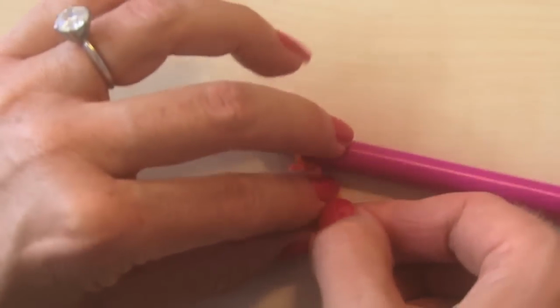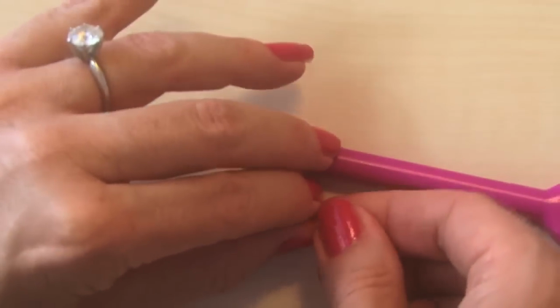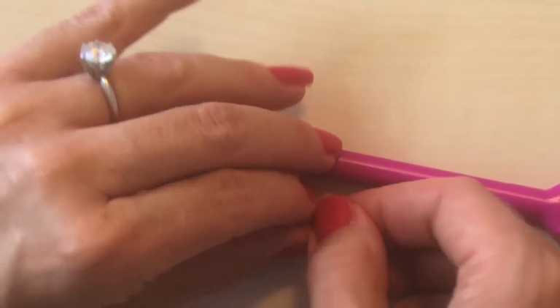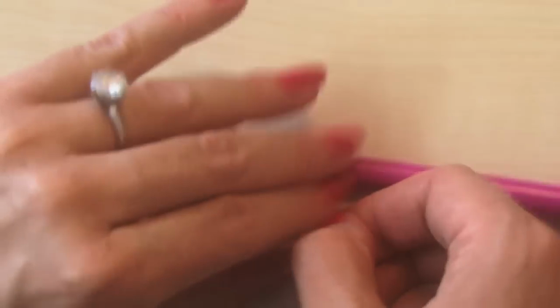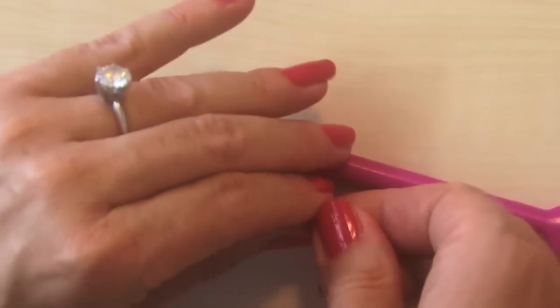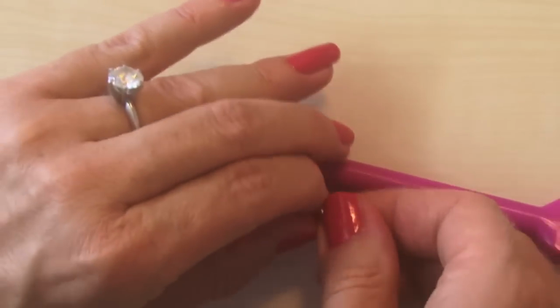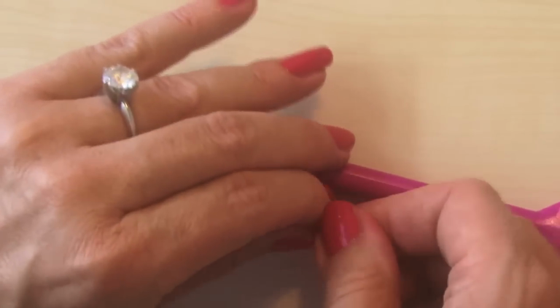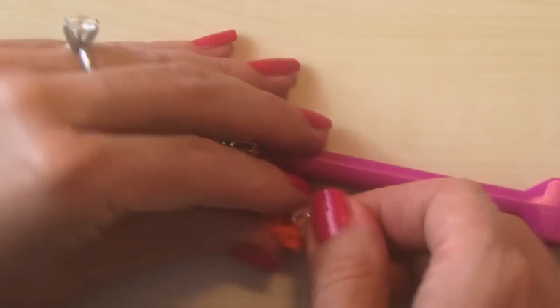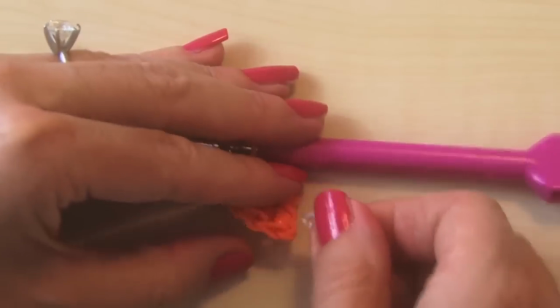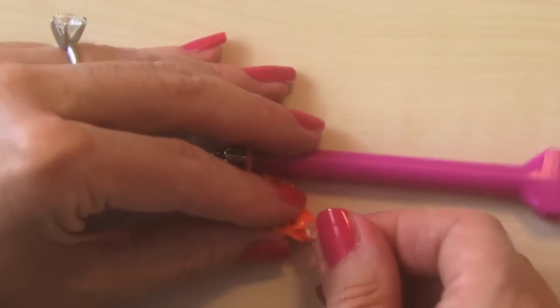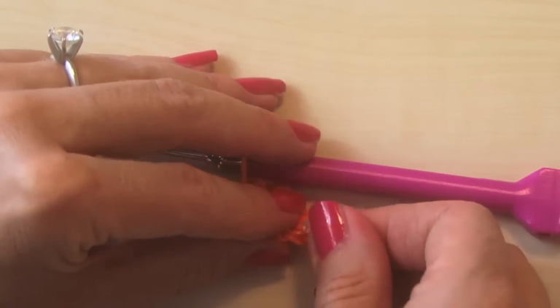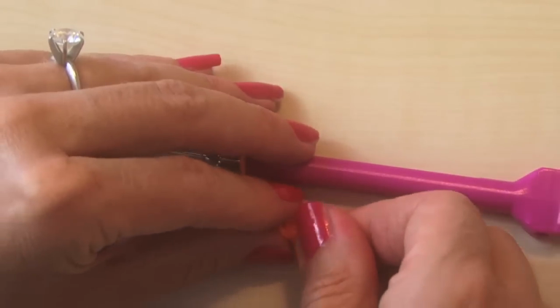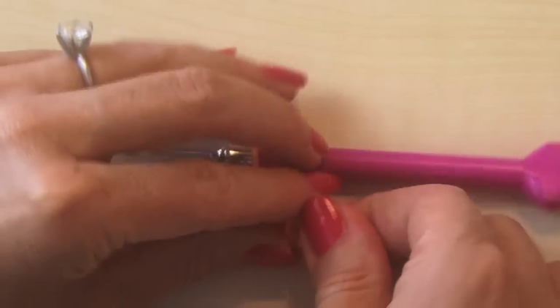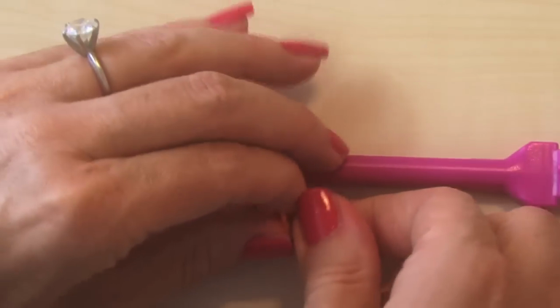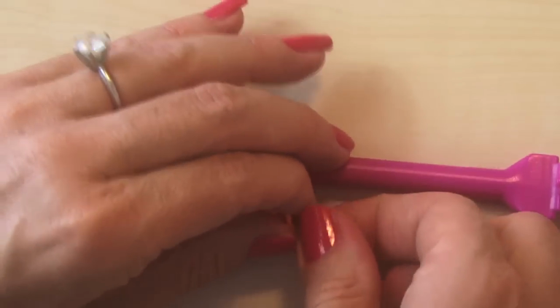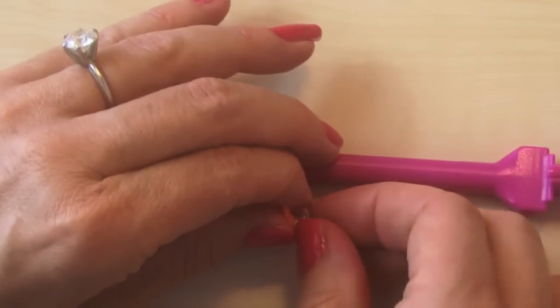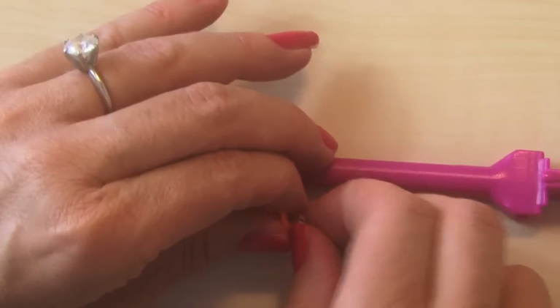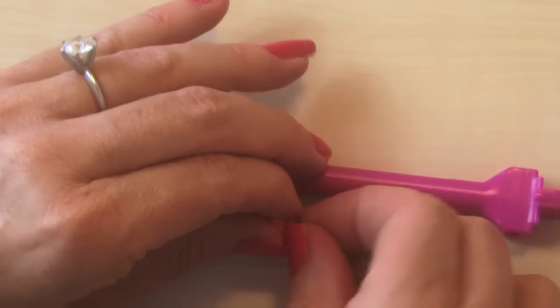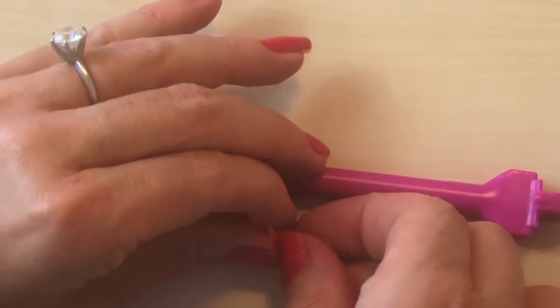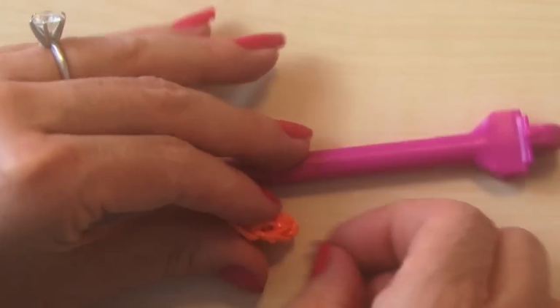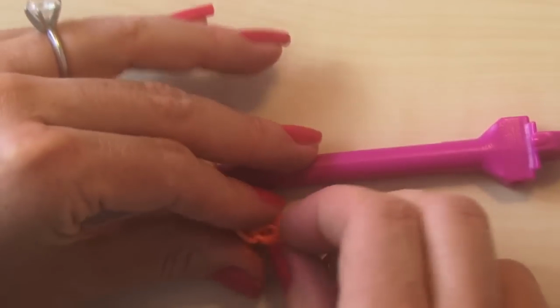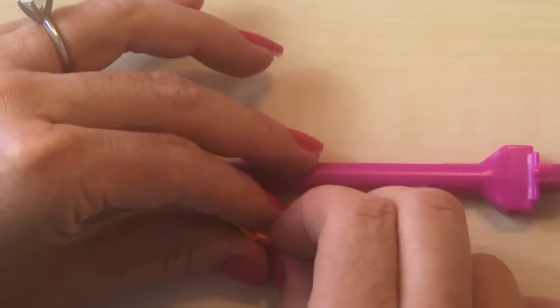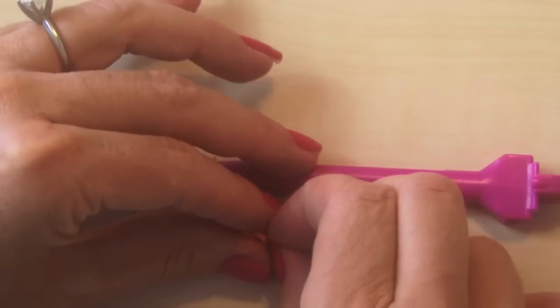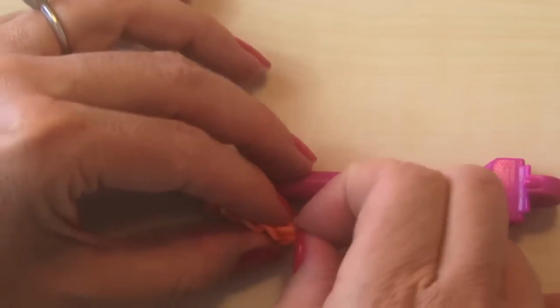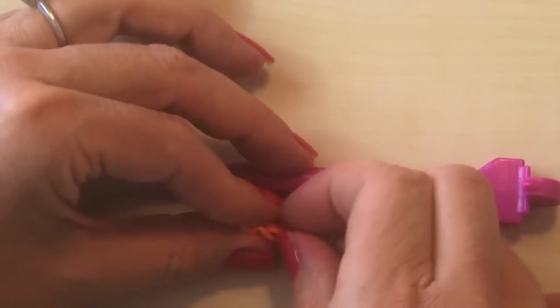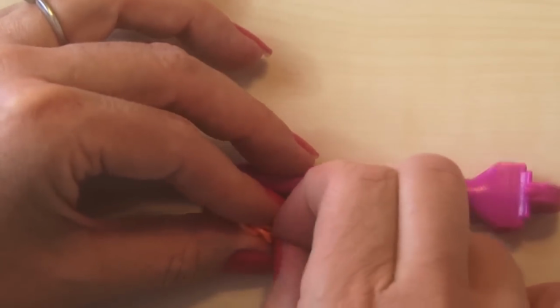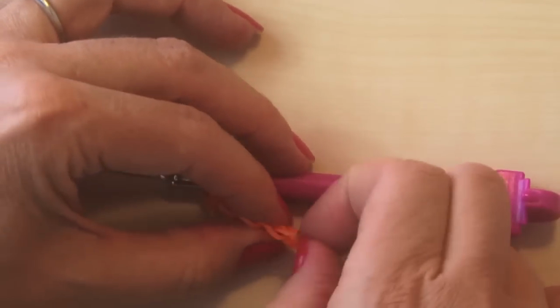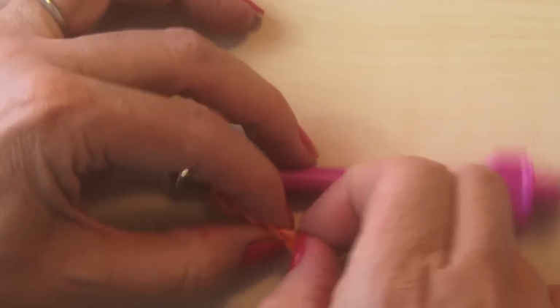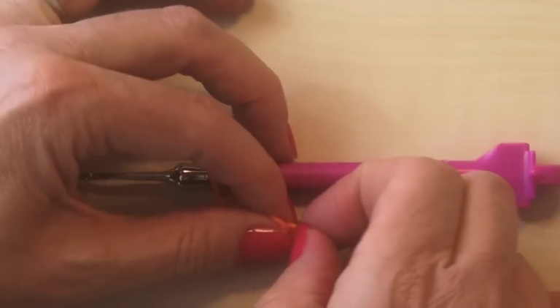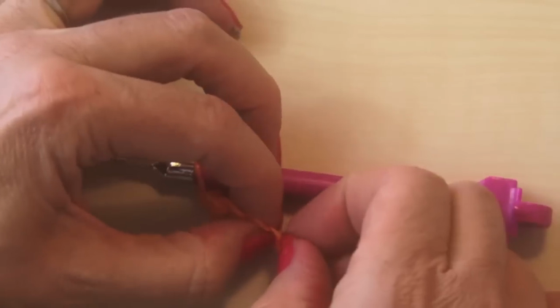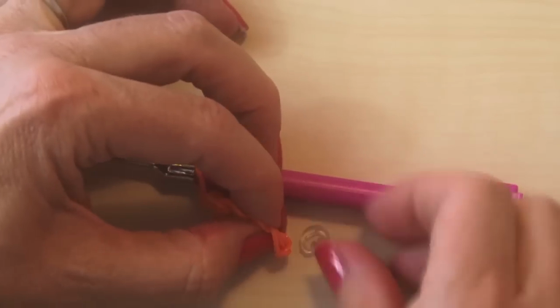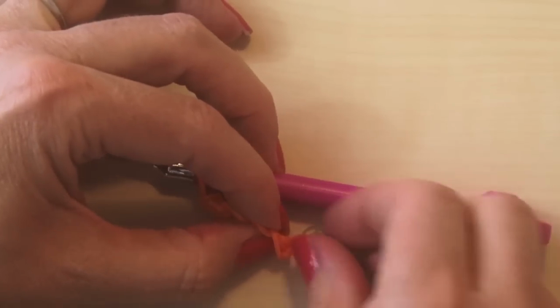That's where our wonderful c-clips come into play. I'm going to add a c-clip right here at the edge where it goes to the second row, so I will know that's where I always start my new row. From here on out it makes it really easy.